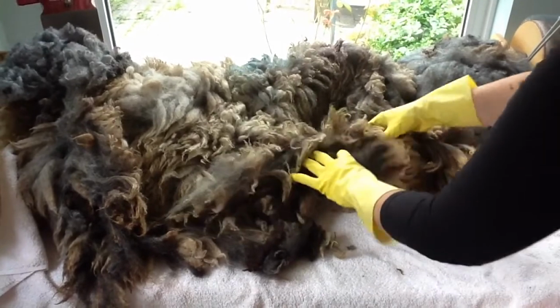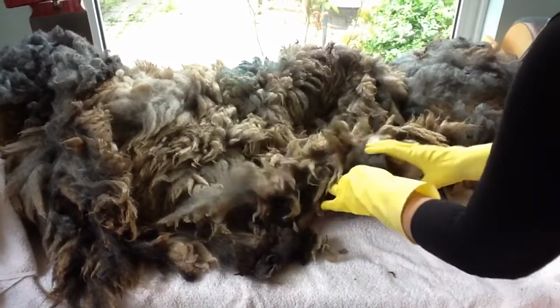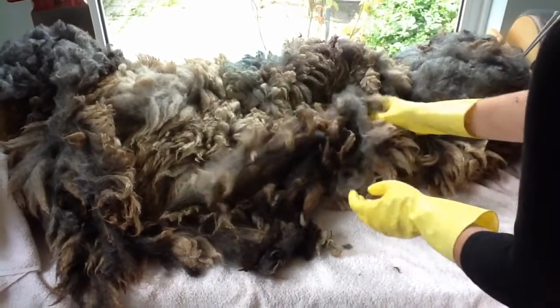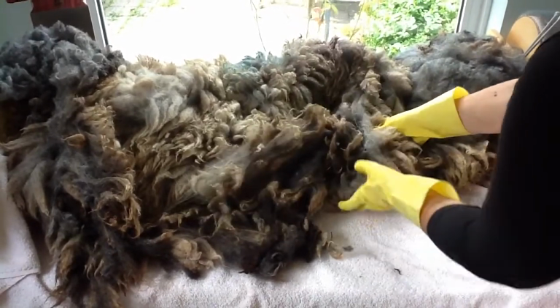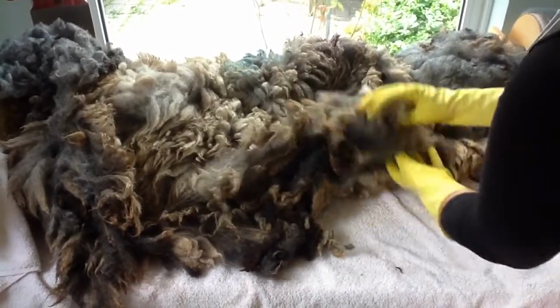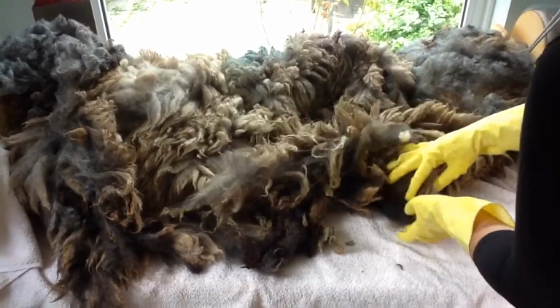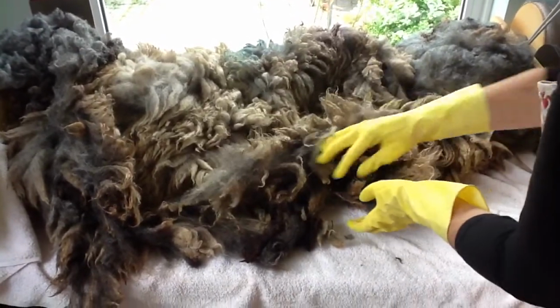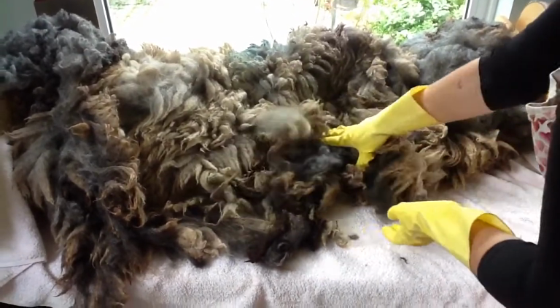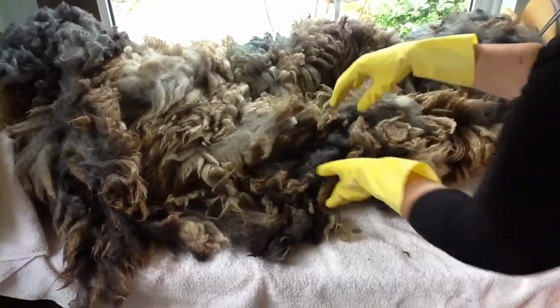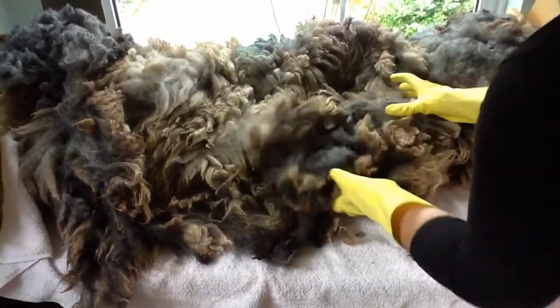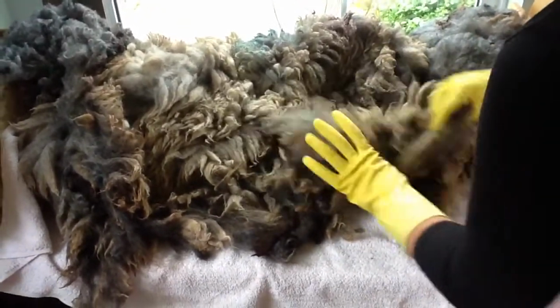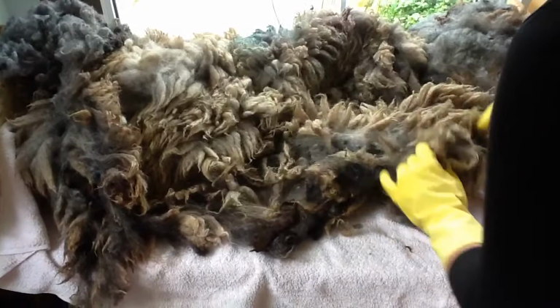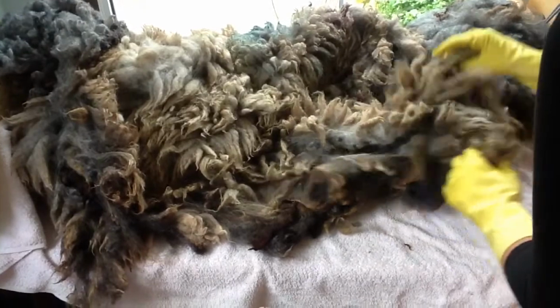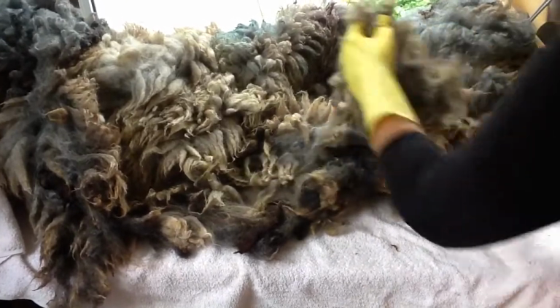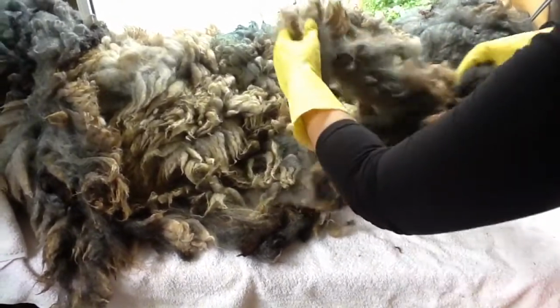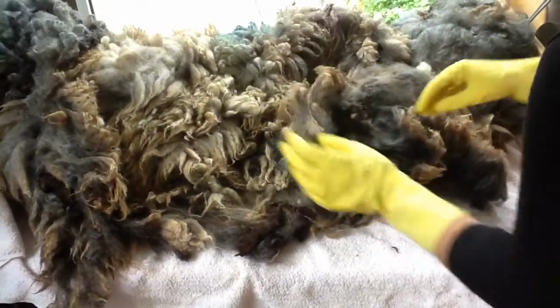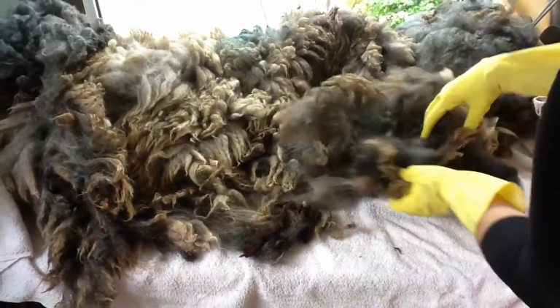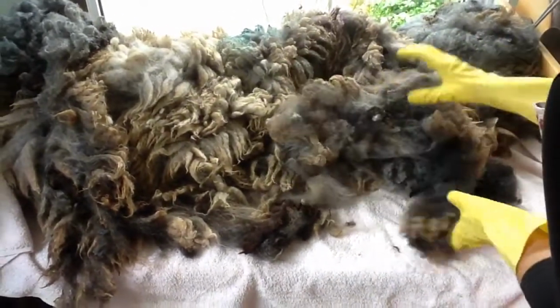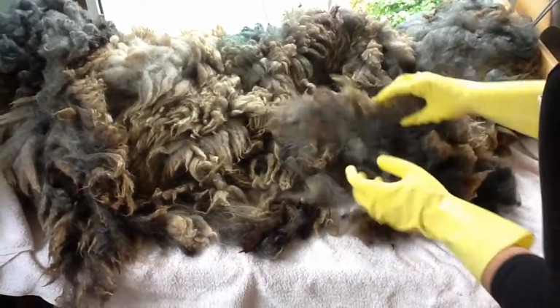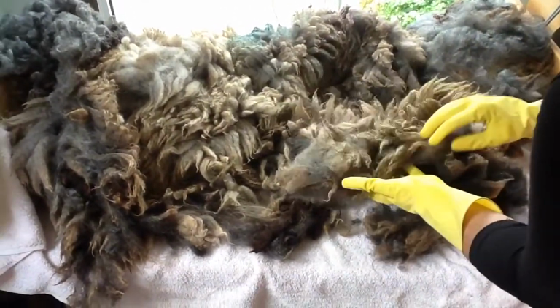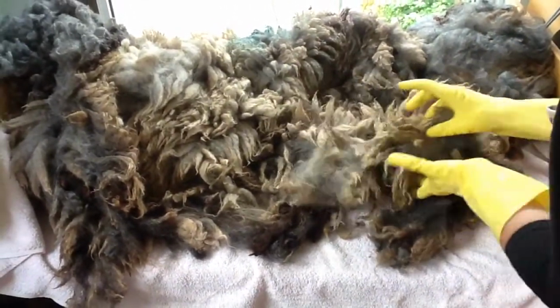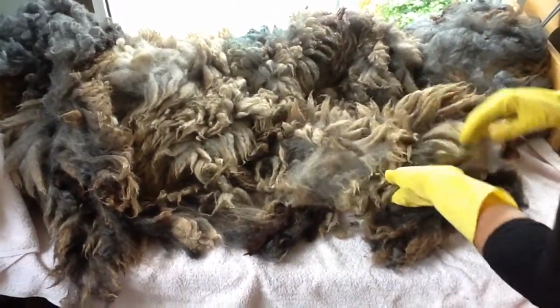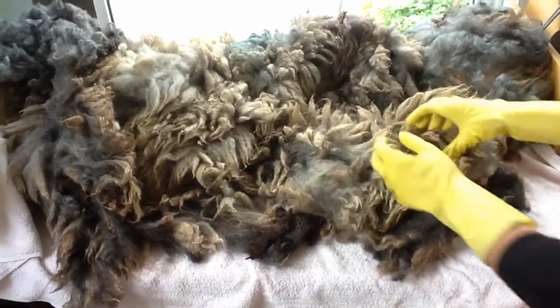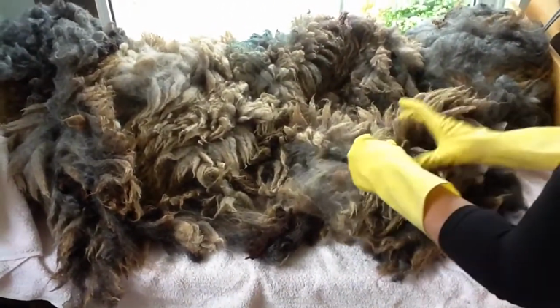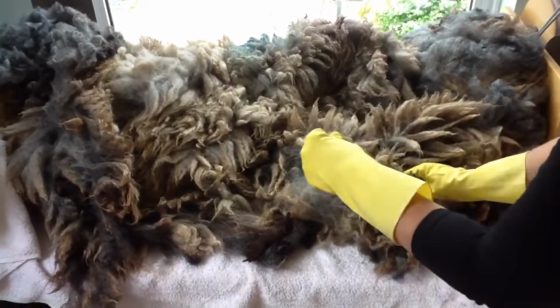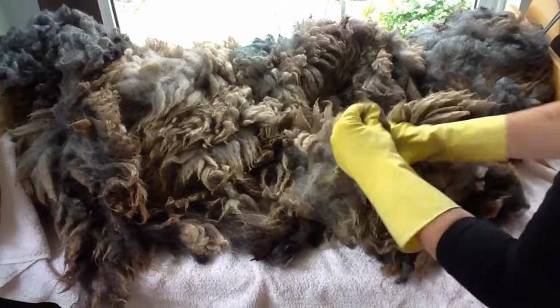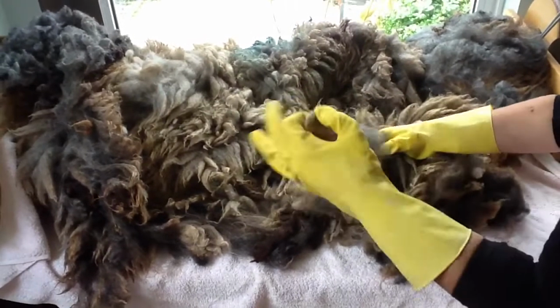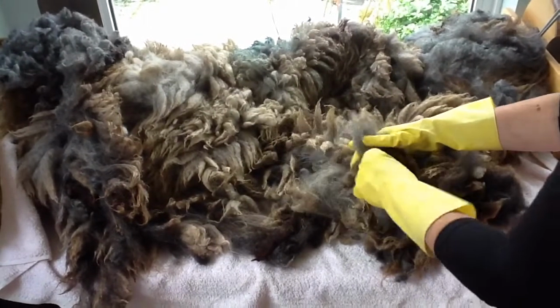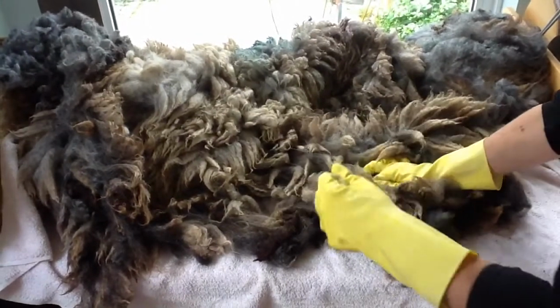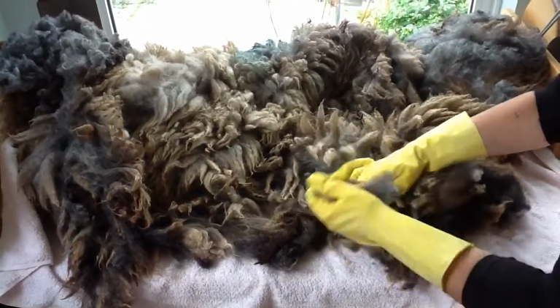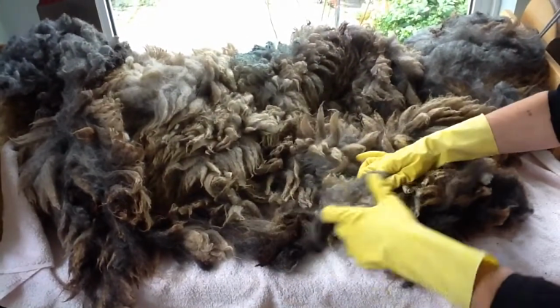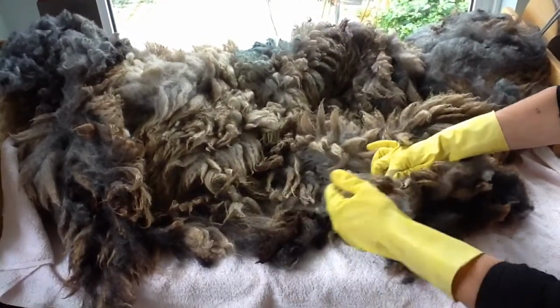We call it VM, which is vegetable matter or sheep poo. So we look at all the edges of our fleece and work out — some of this here has got a bit of blue dye on. This stuff is going to be no good, so literally pull this away.